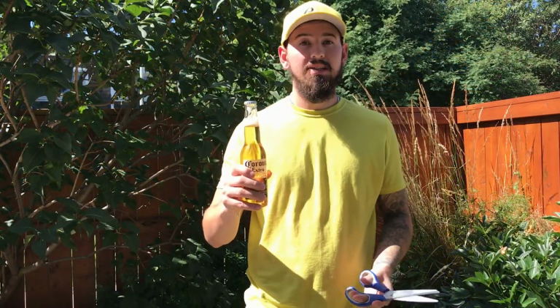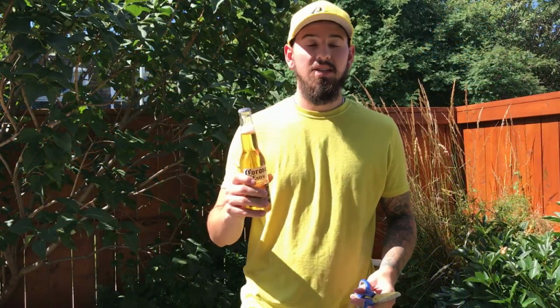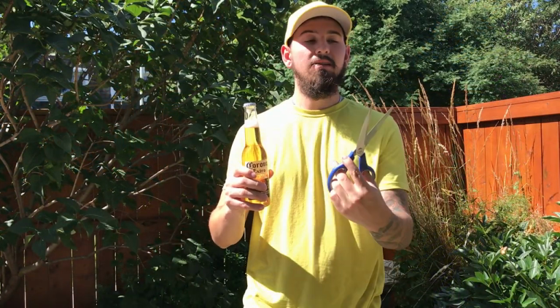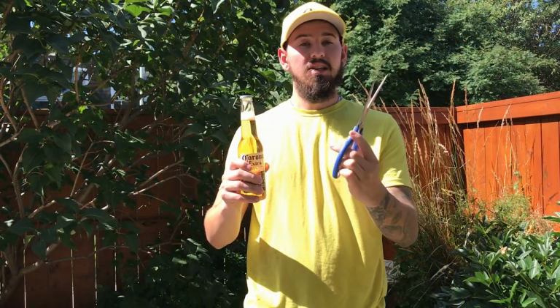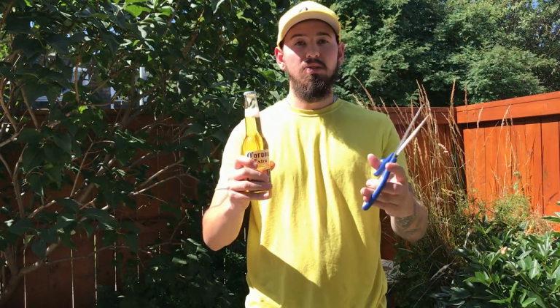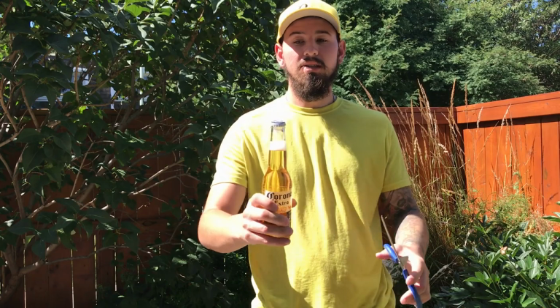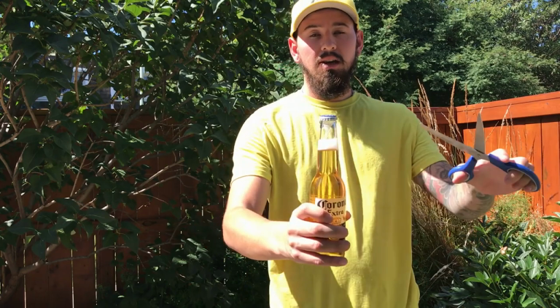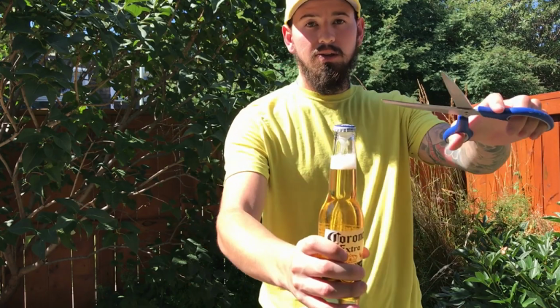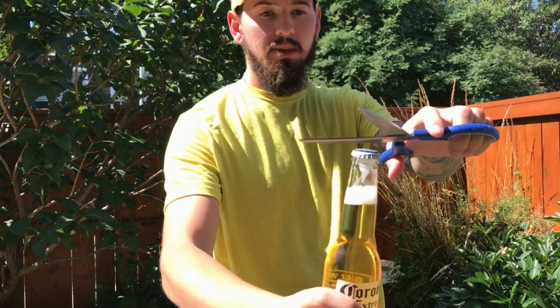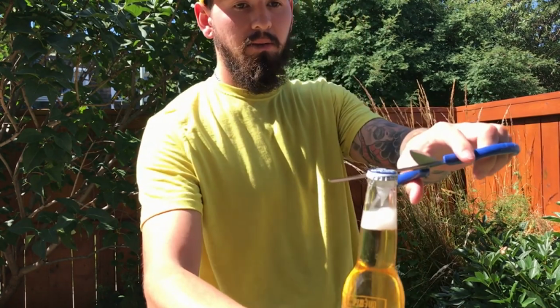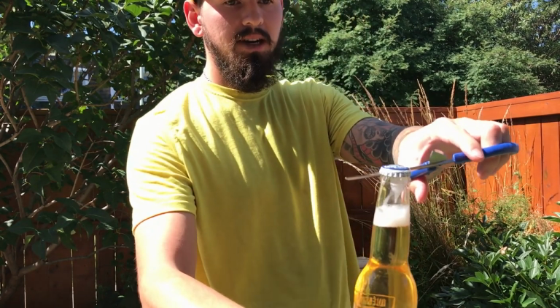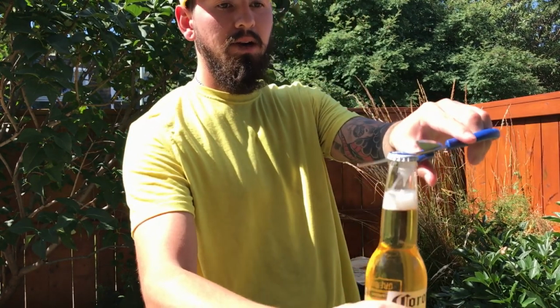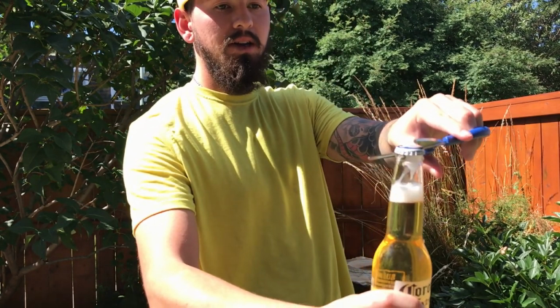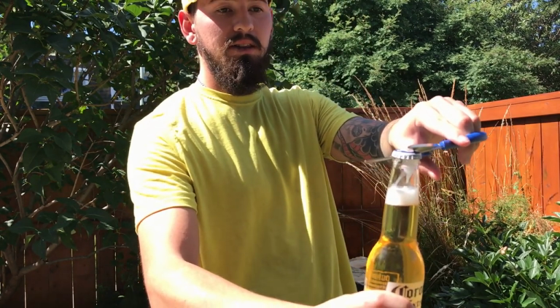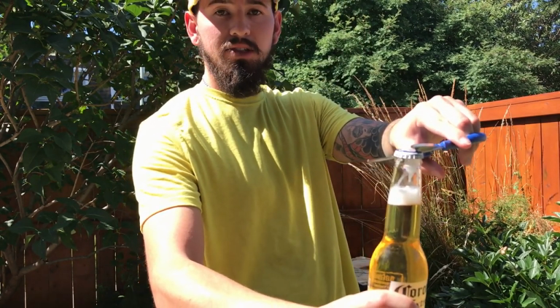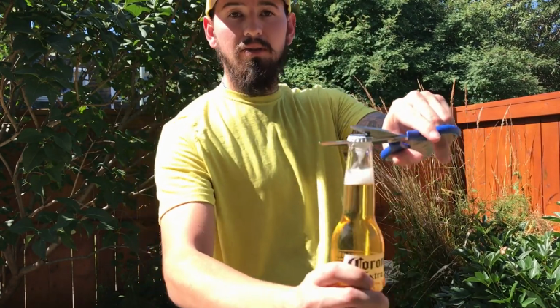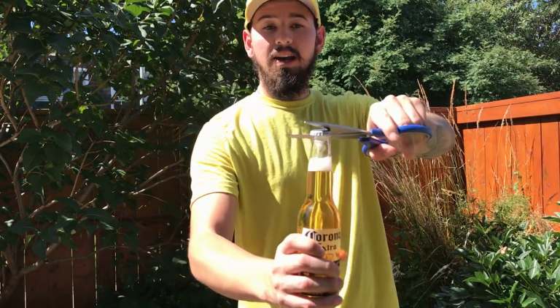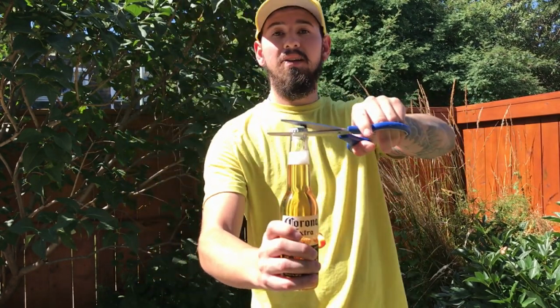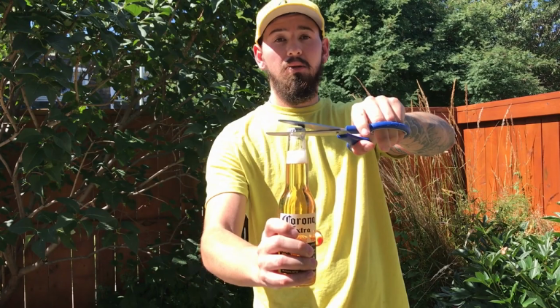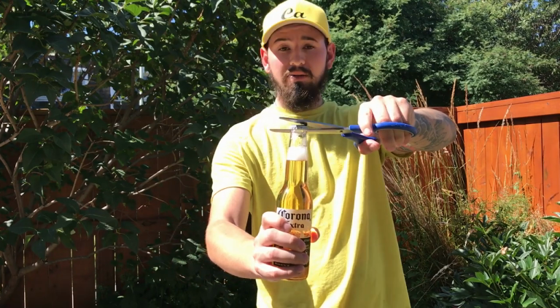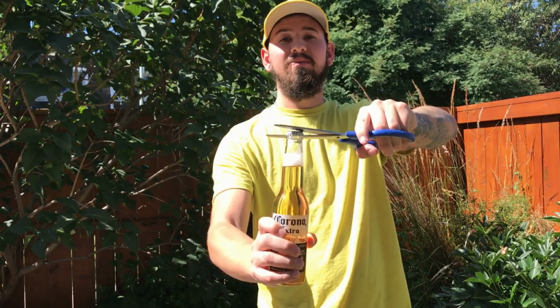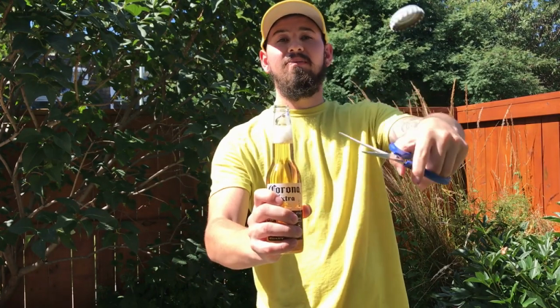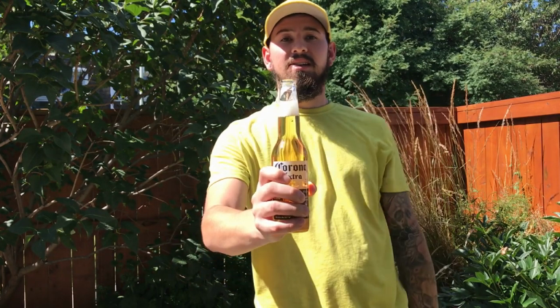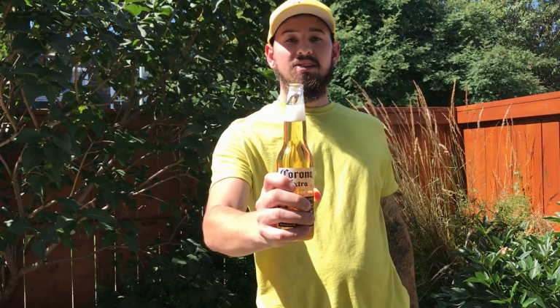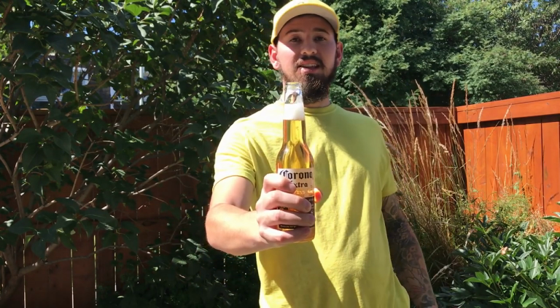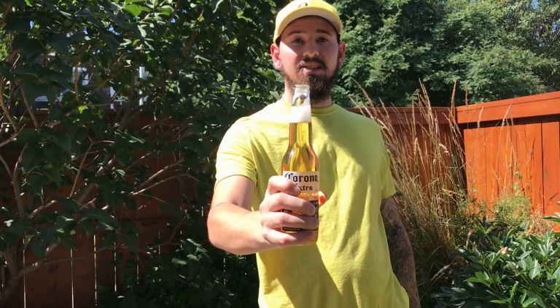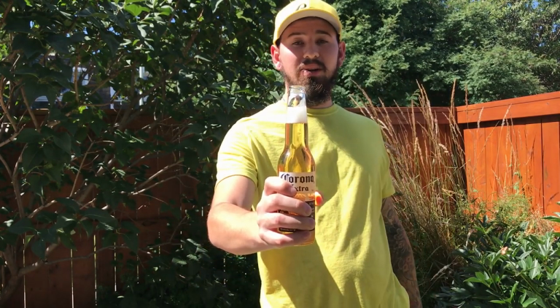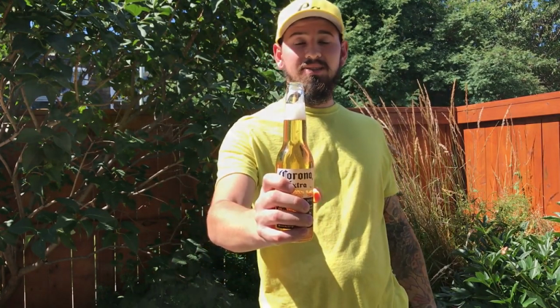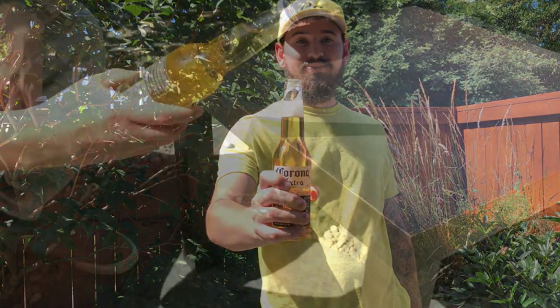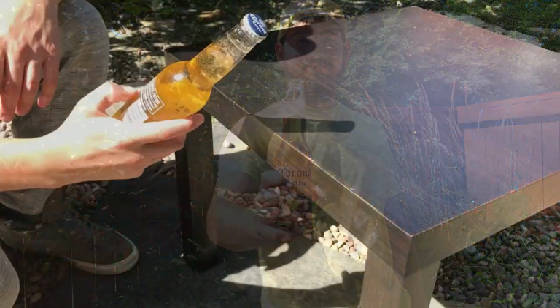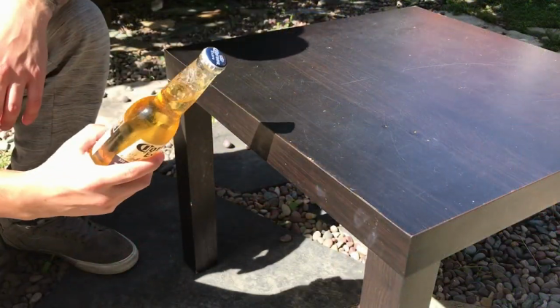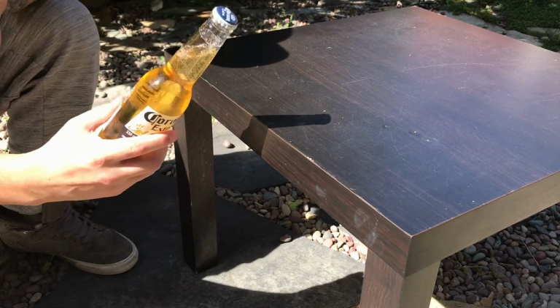Next is a pair of scissors. I'm sure most of you have this in your house. This one's super easy — you just grab one side, put it right under the other side and flick away from you, just like that. Super easy.